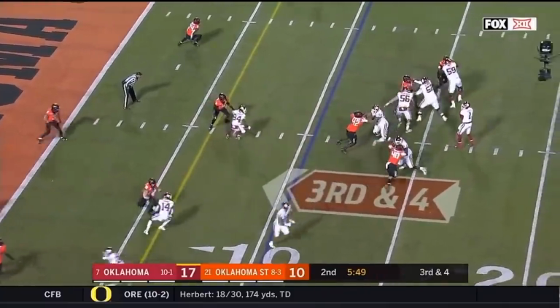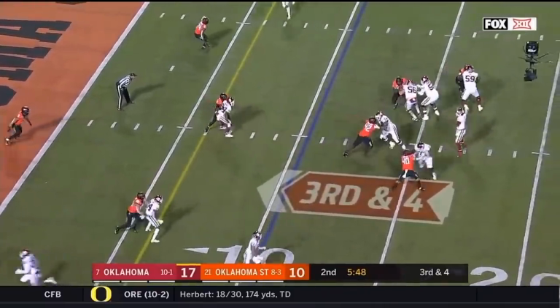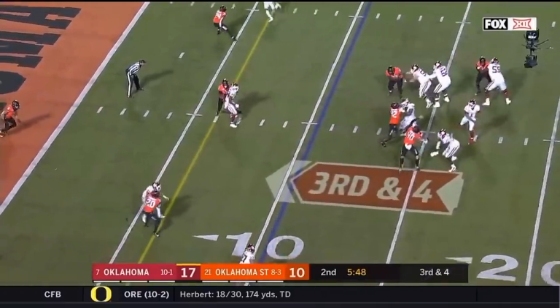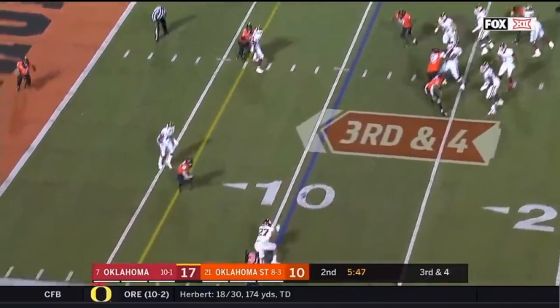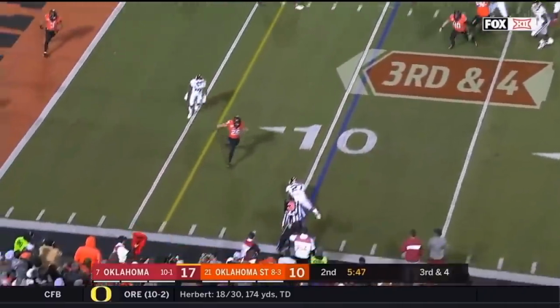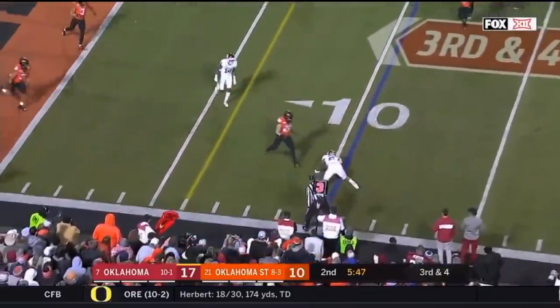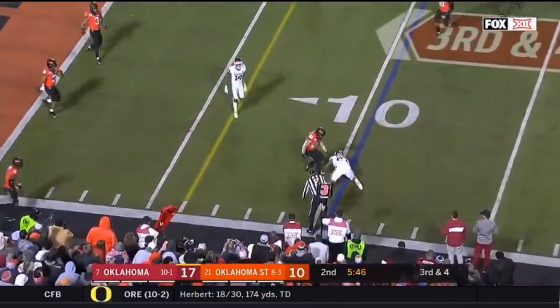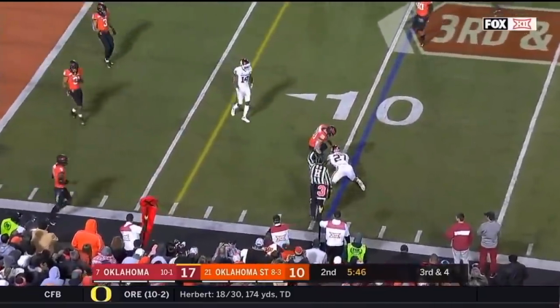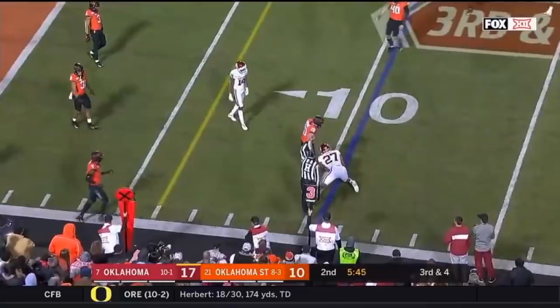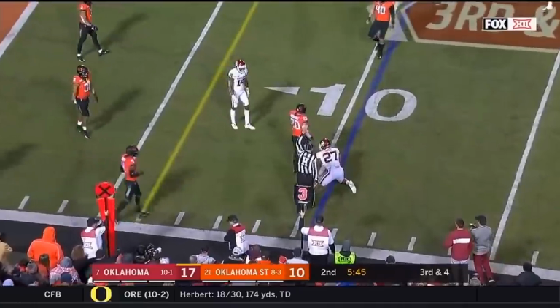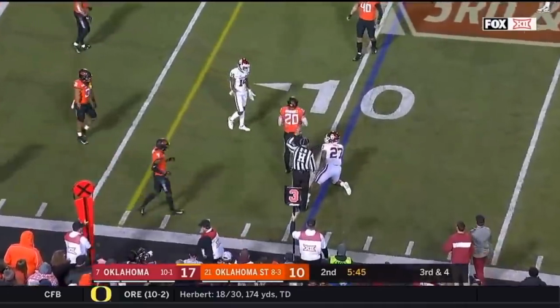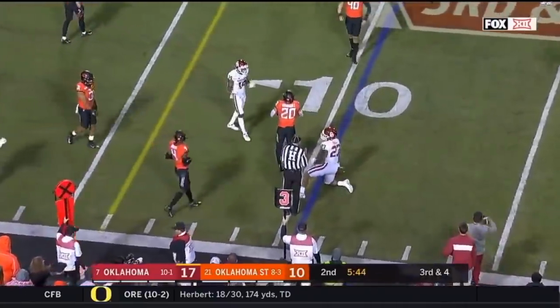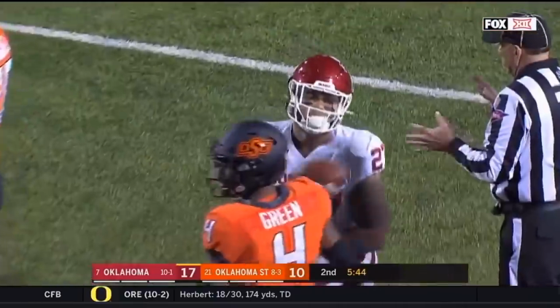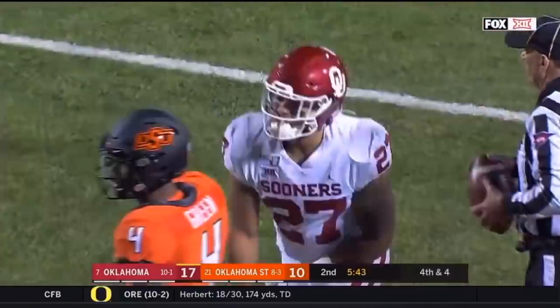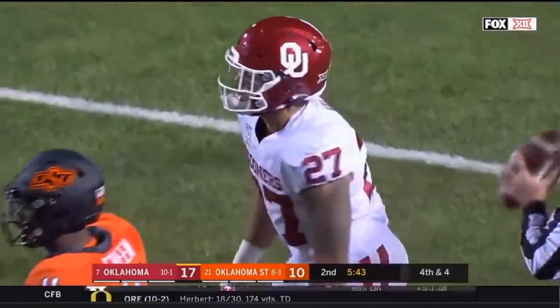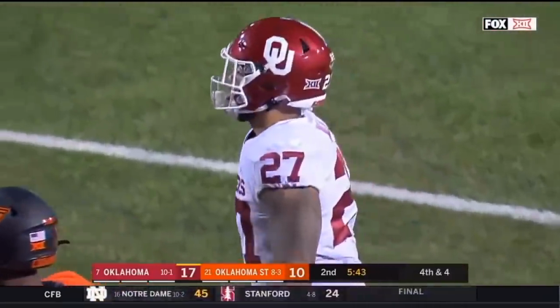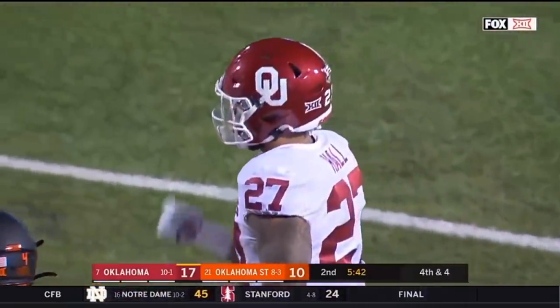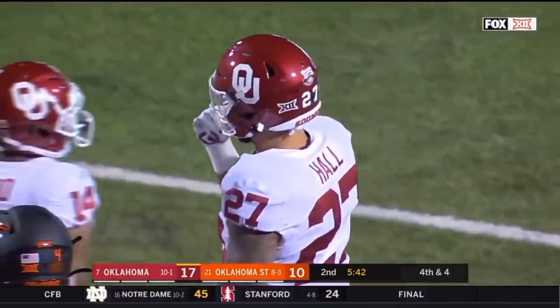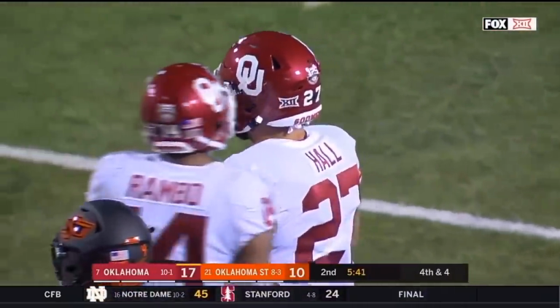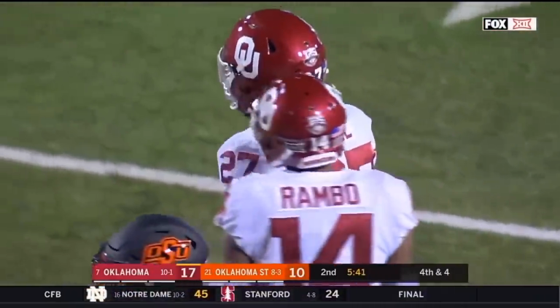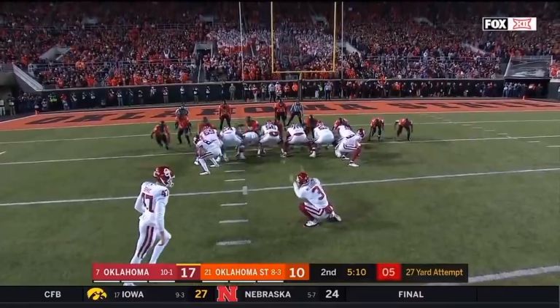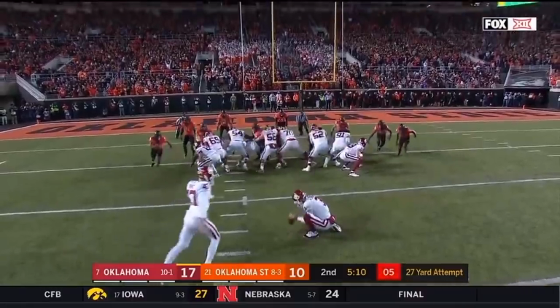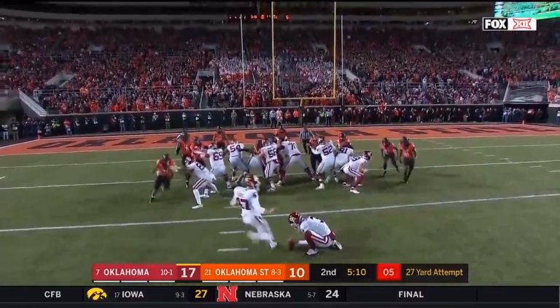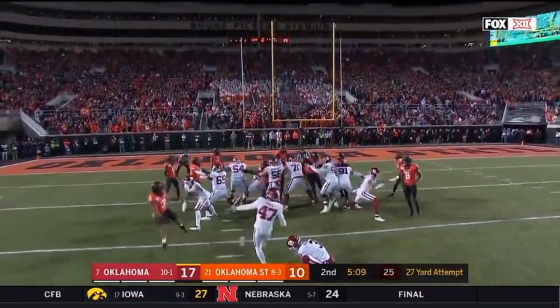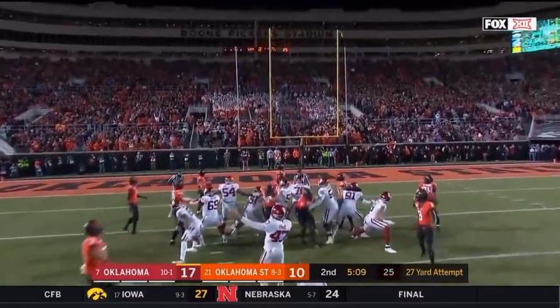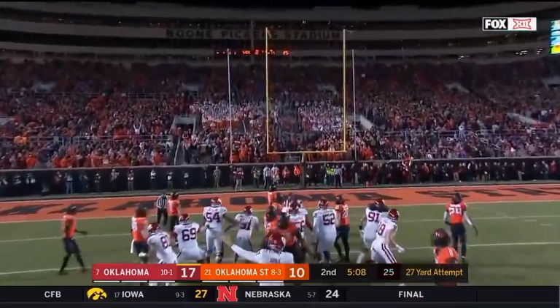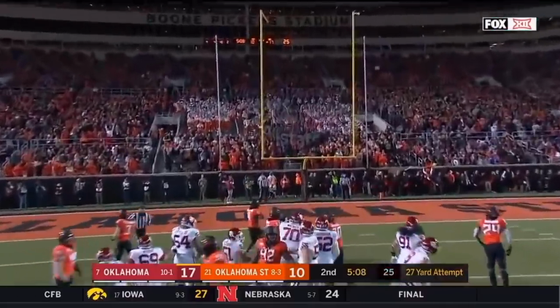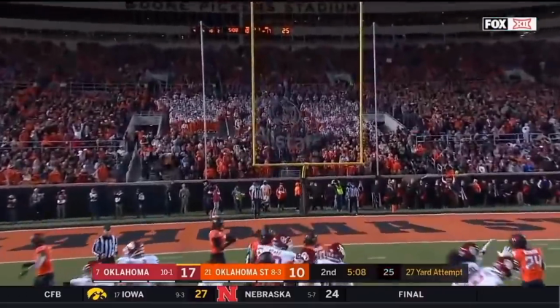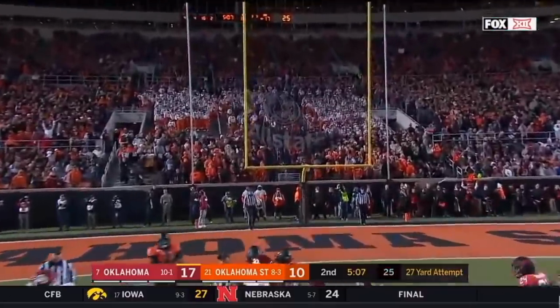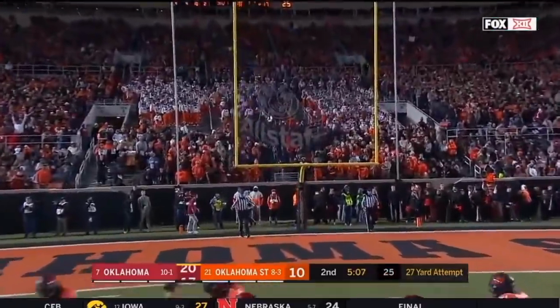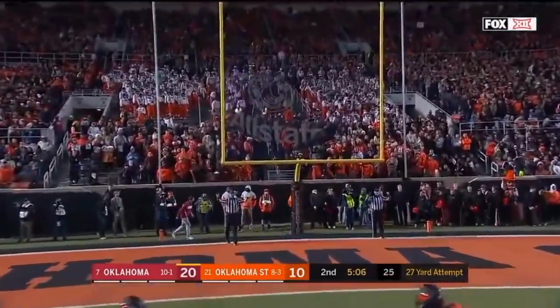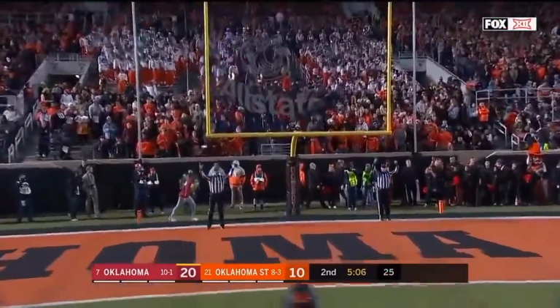First looks left, checks it down — it's Hall, whose knee is down. Couldn't get going and they do force the field goal team to come out. He's now 14 for 14 on the season.